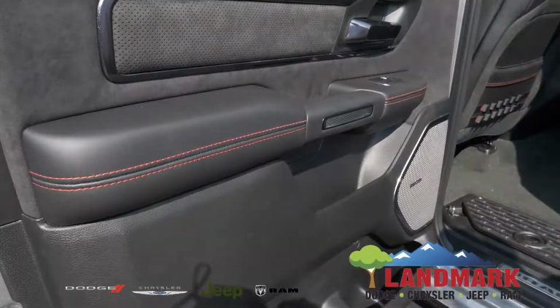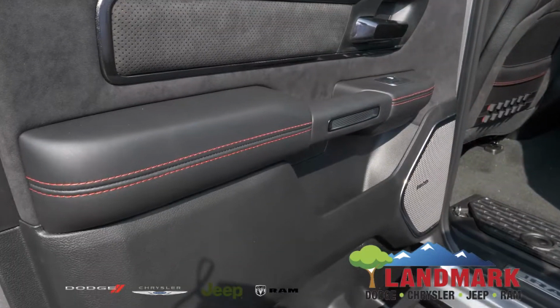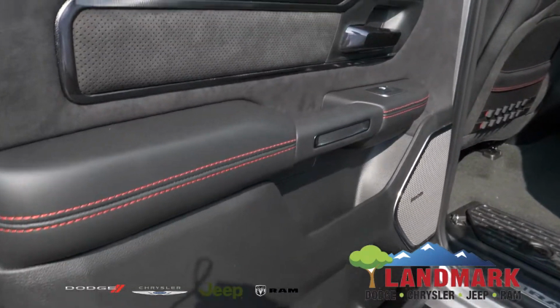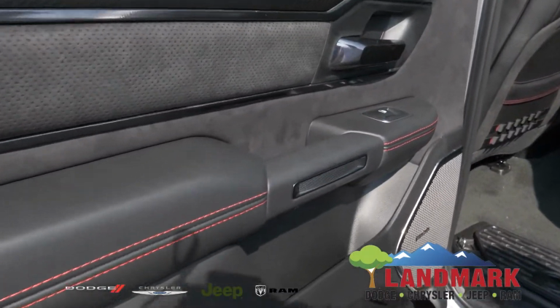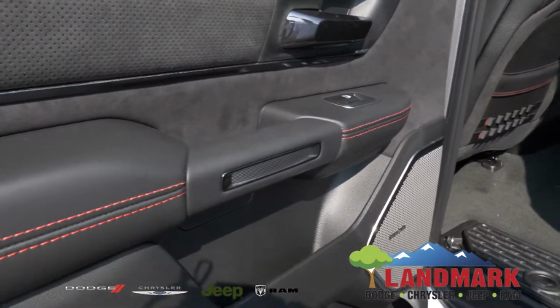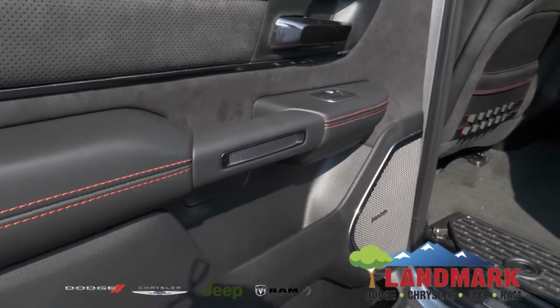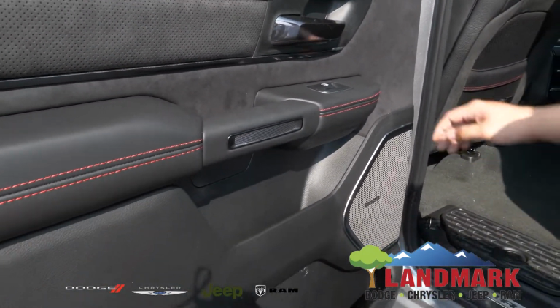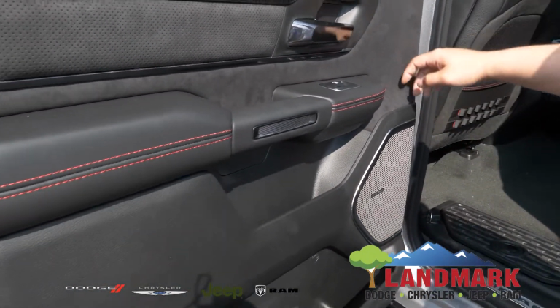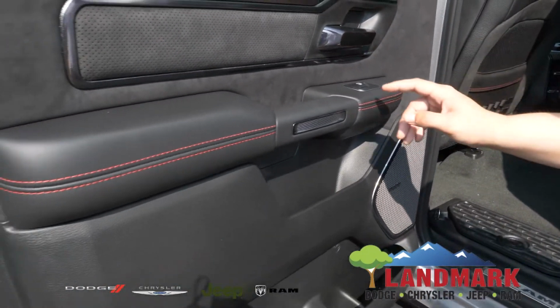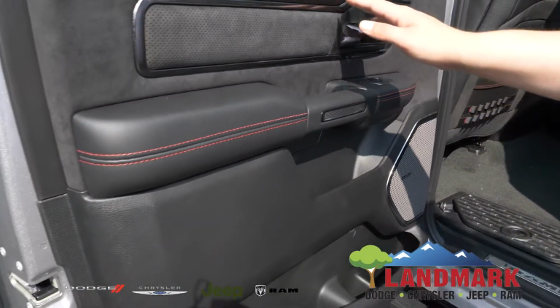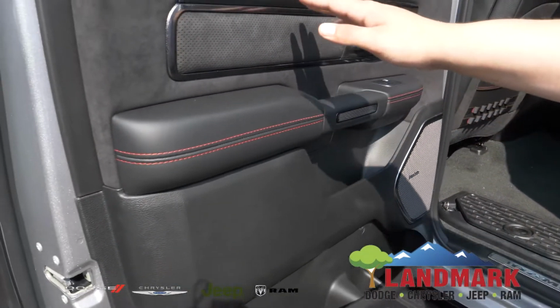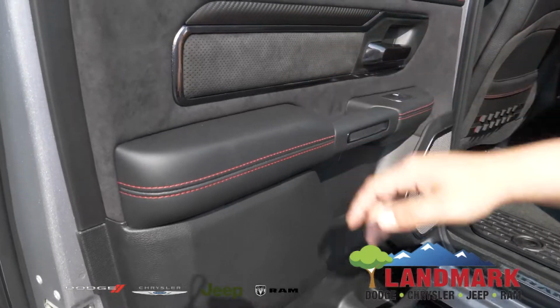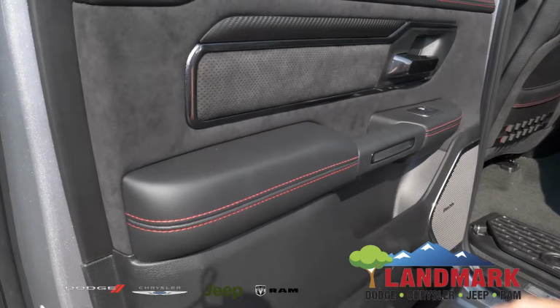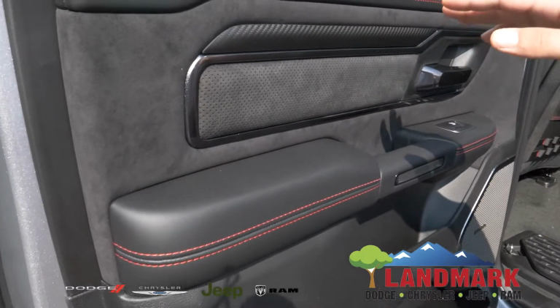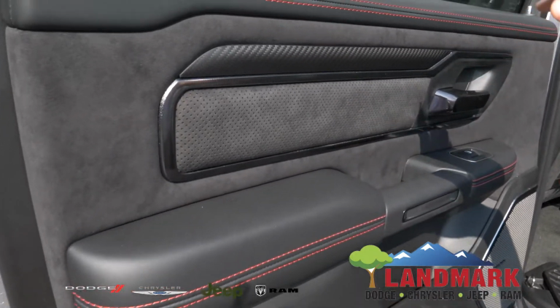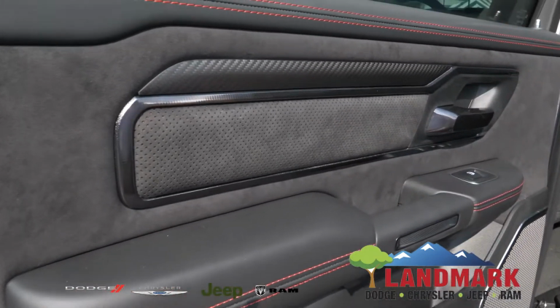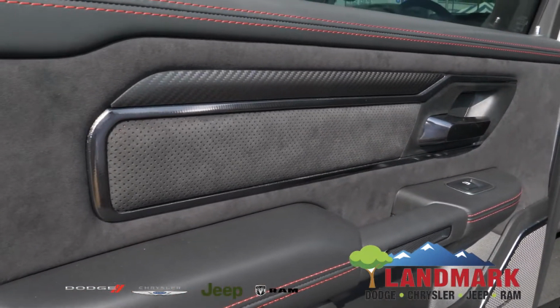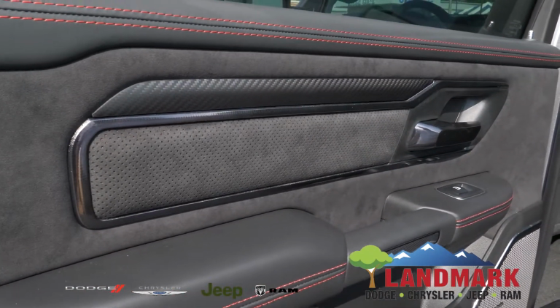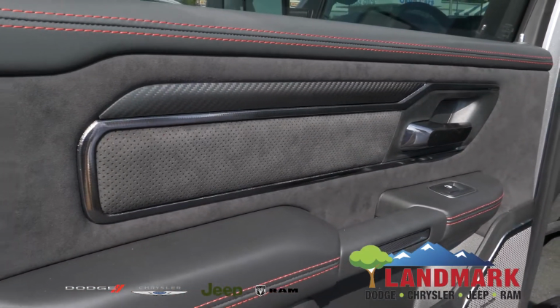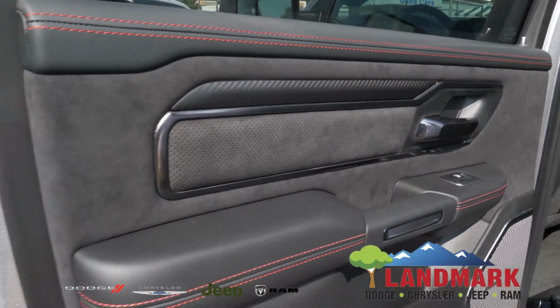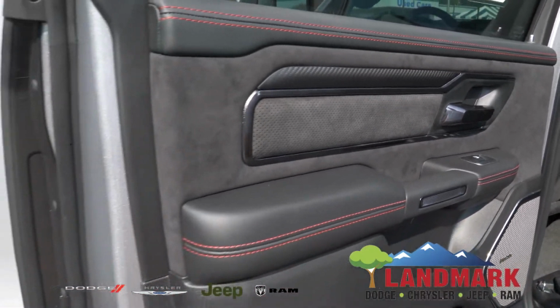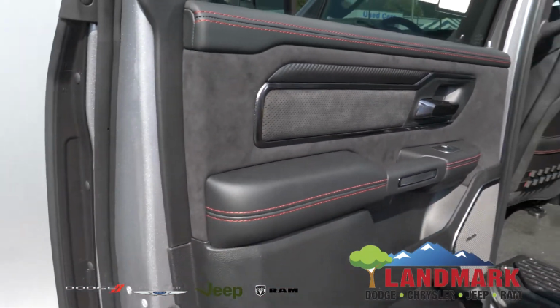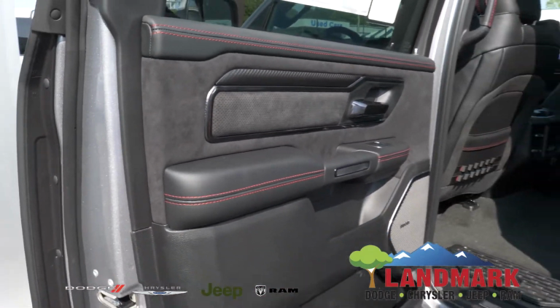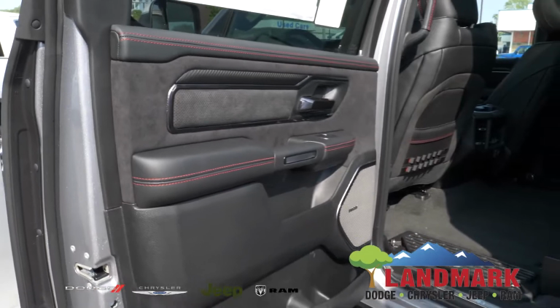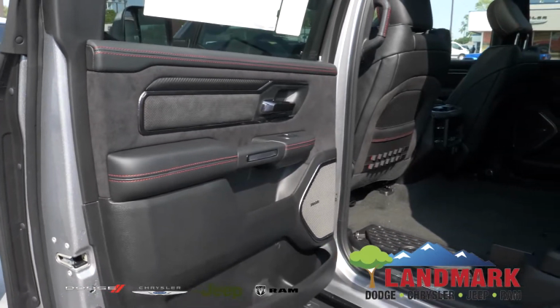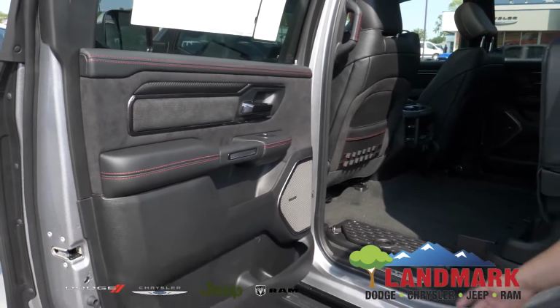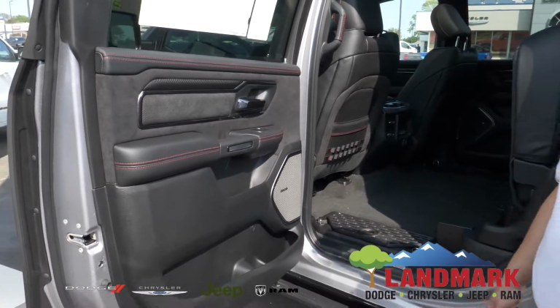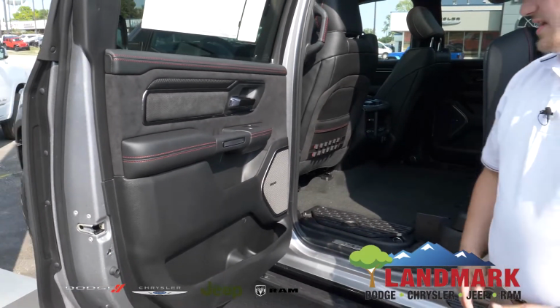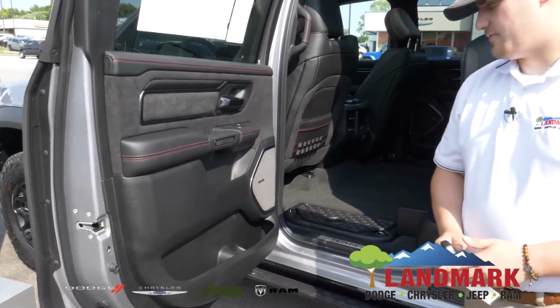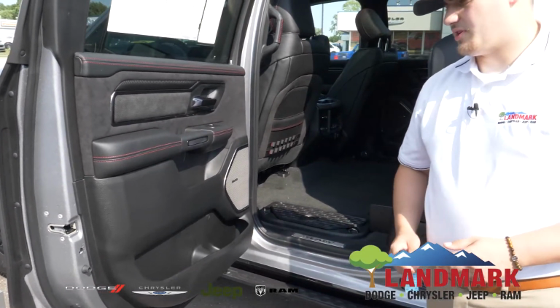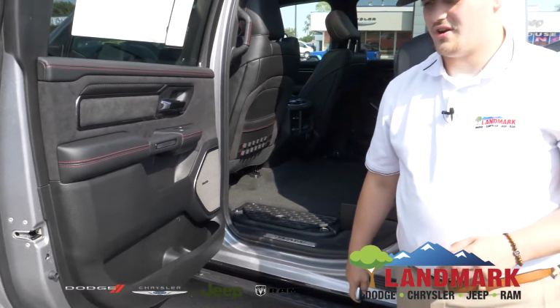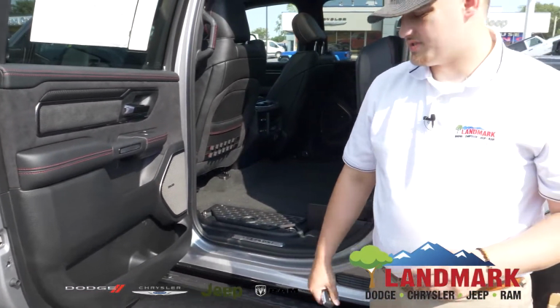On the rear door we have that black Alcantara suede as well as the black carbon fiber, leather, and red stitching. In the rear, you don't lose any audio quality as it's still equipped with that beautiful Harman Kardon audio system.